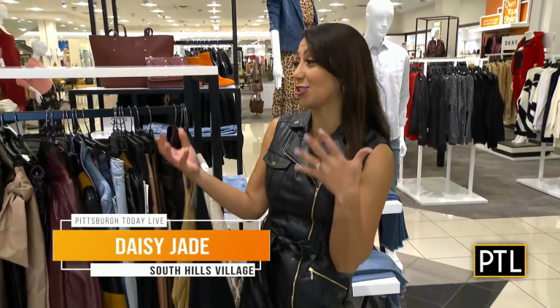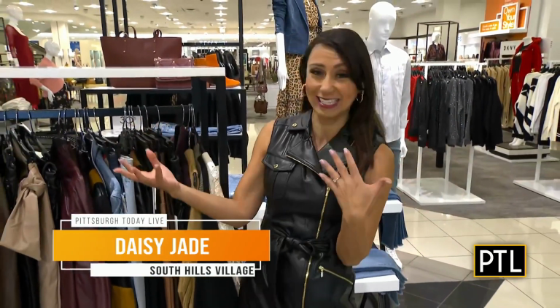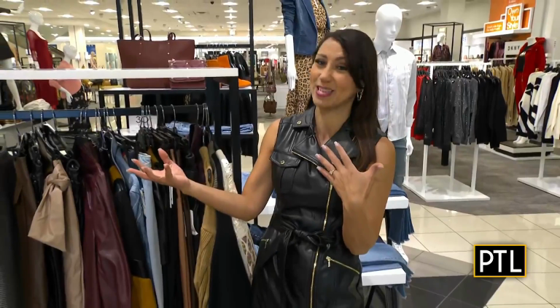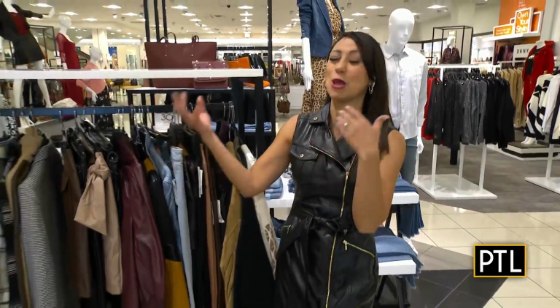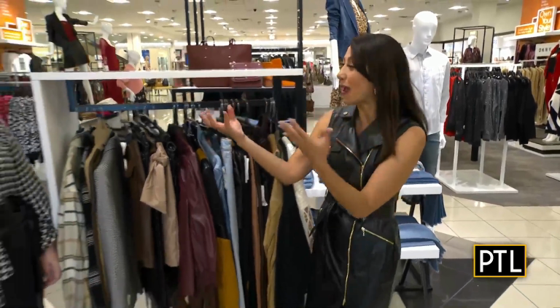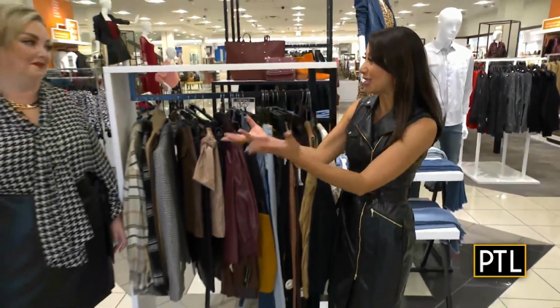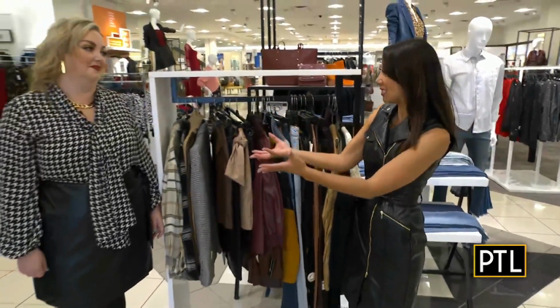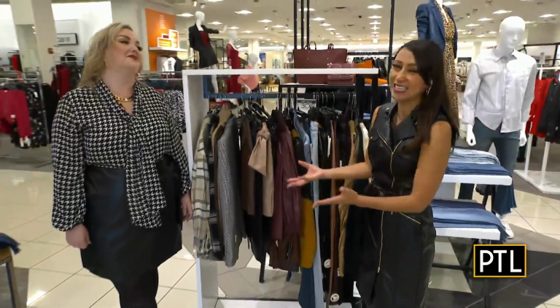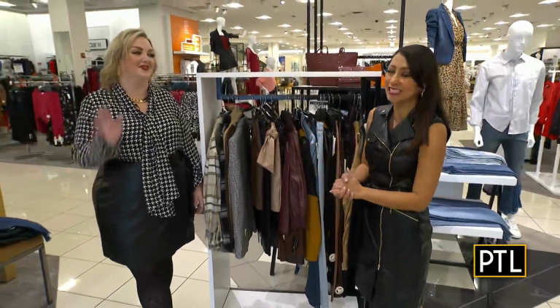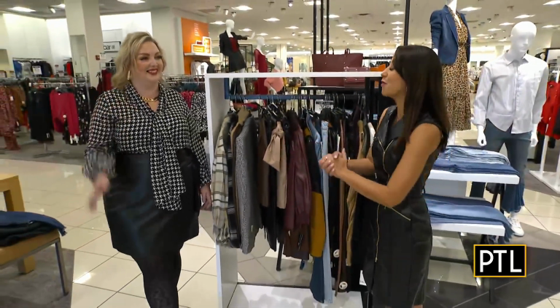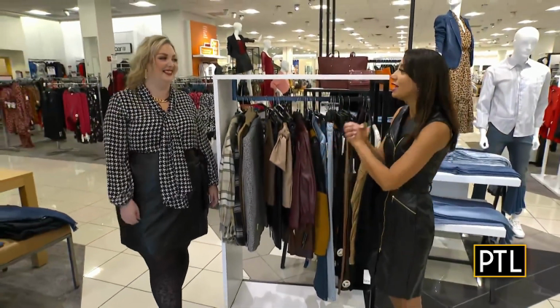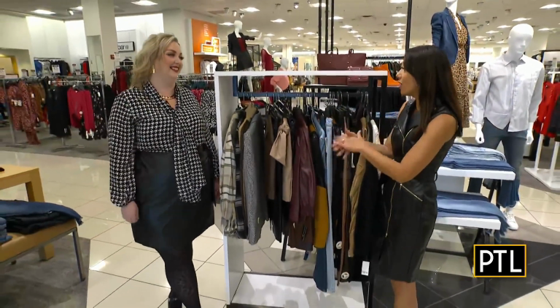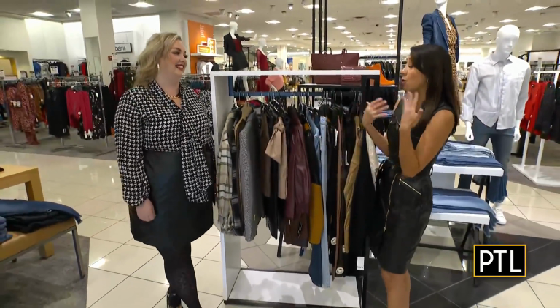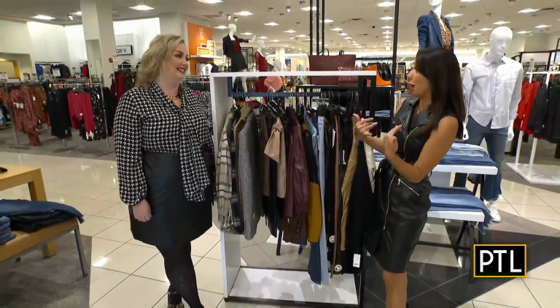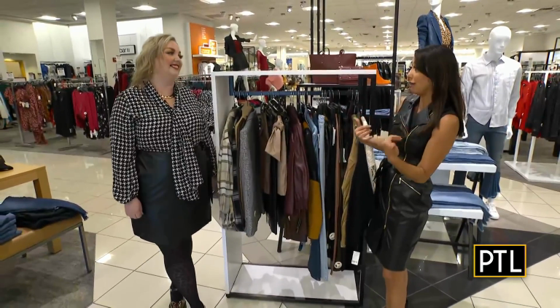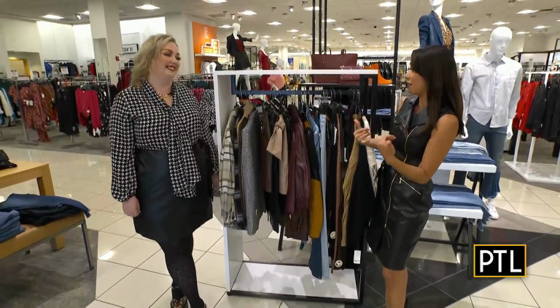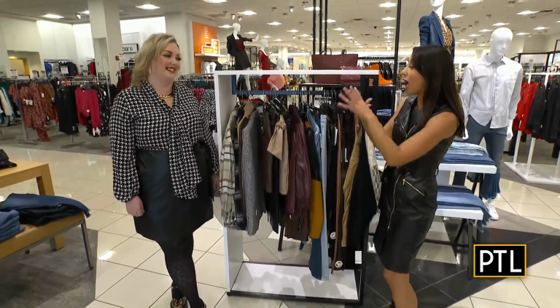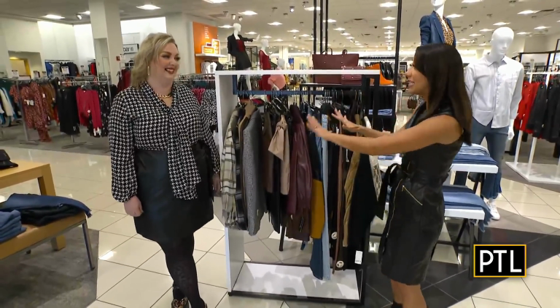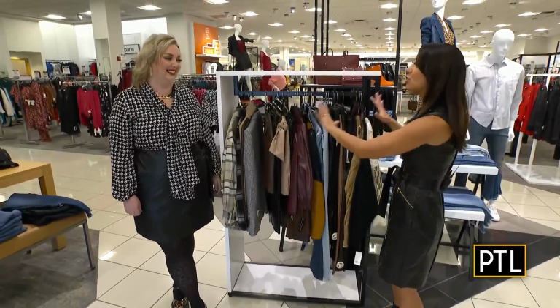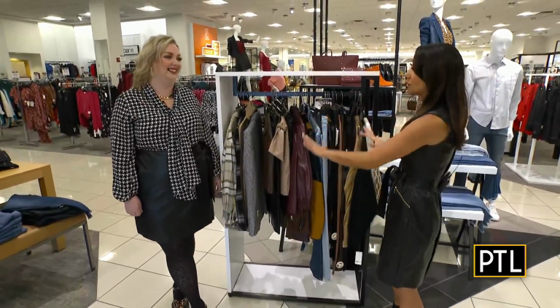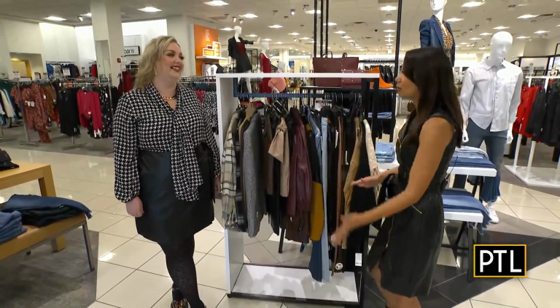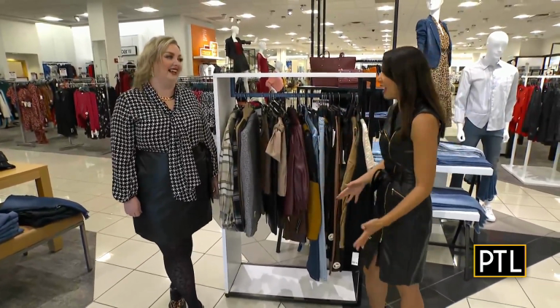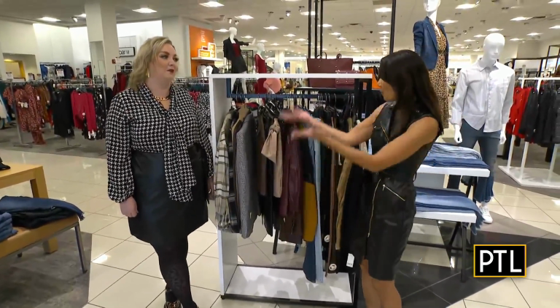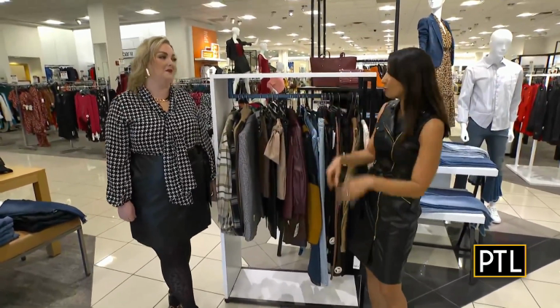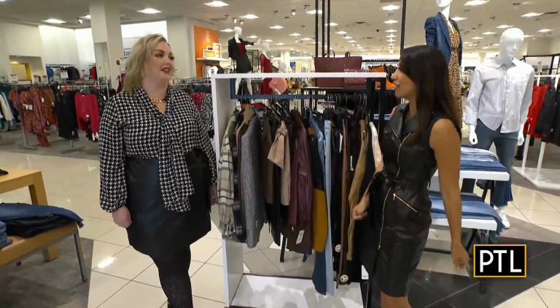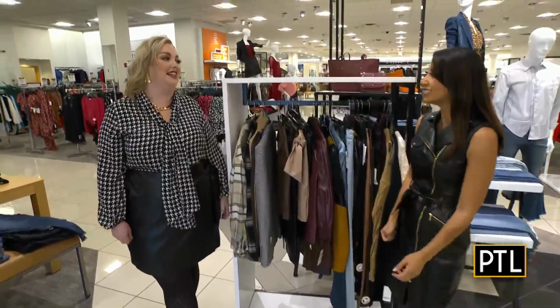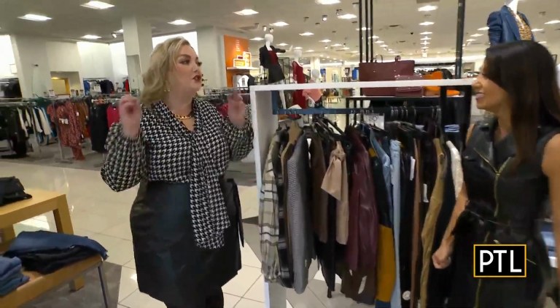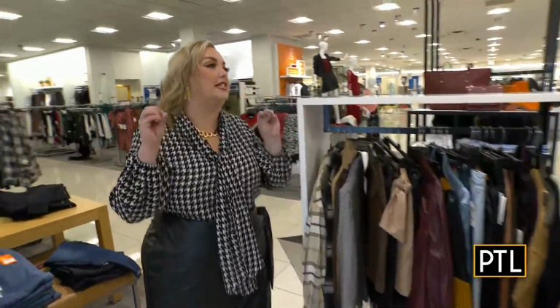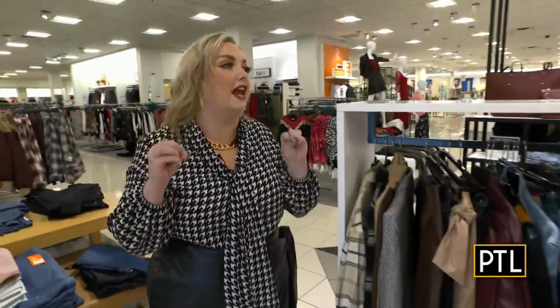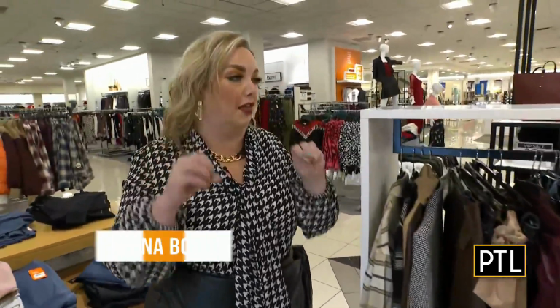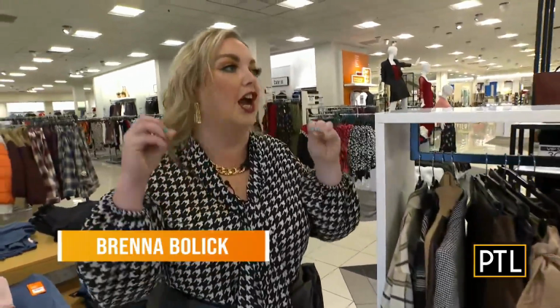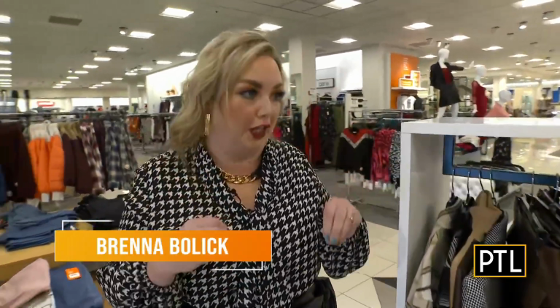I'm actually really excited to be here with Brenna, who's the personal stylist here at Macy's. I know how much I love leather, and I'm excited to see so much of it in the store today, so we're going to go through some fun looks. It truly is the season of leather everything.